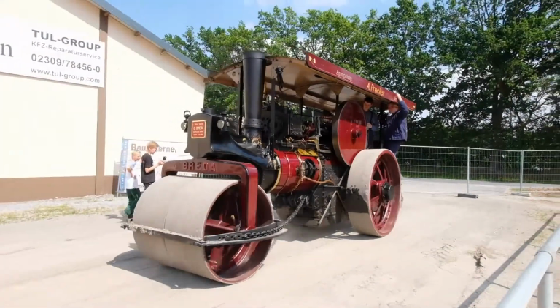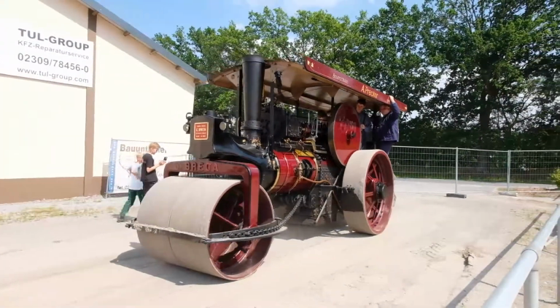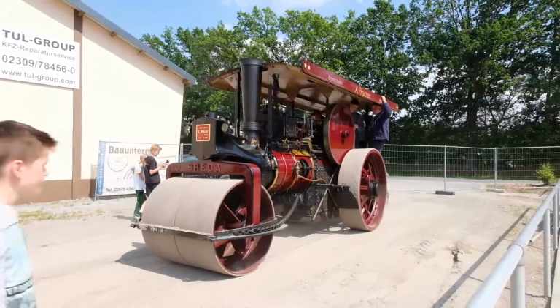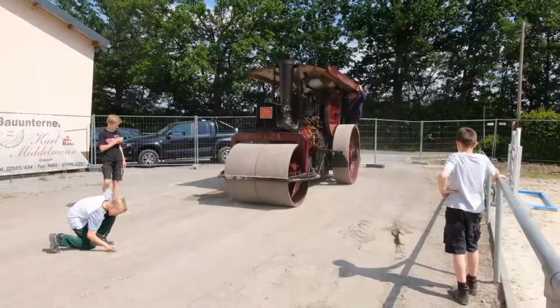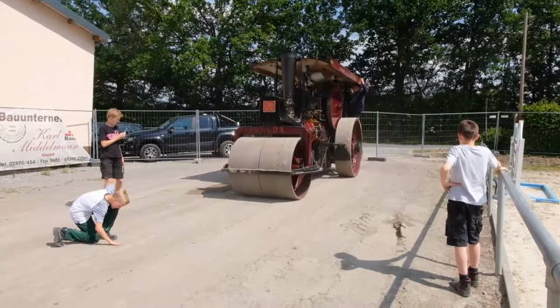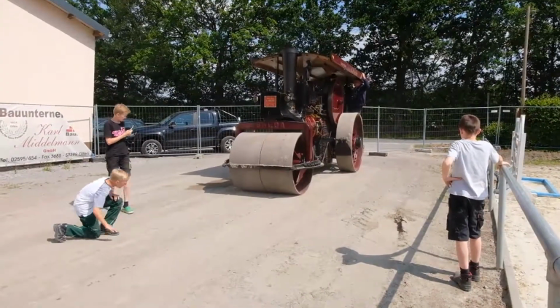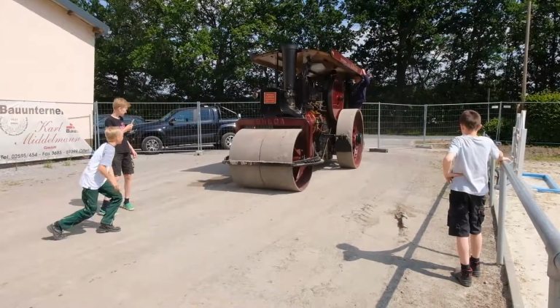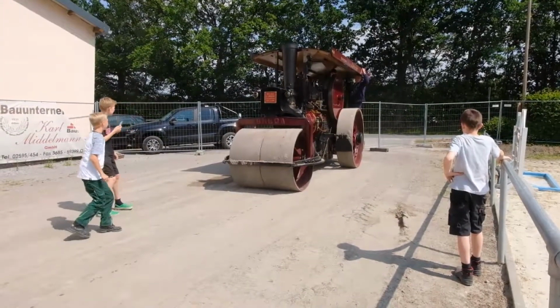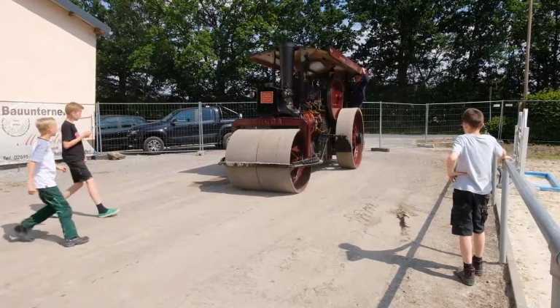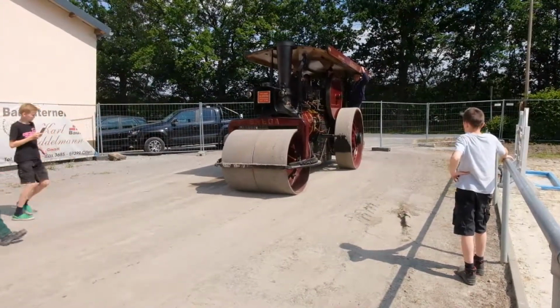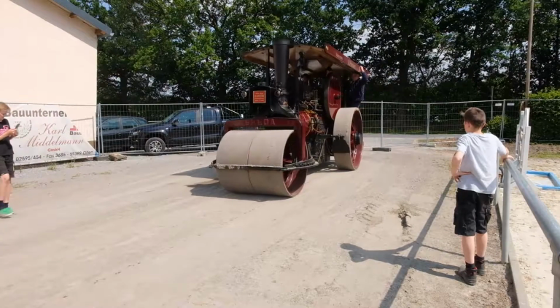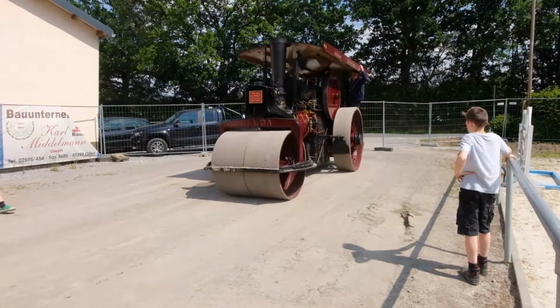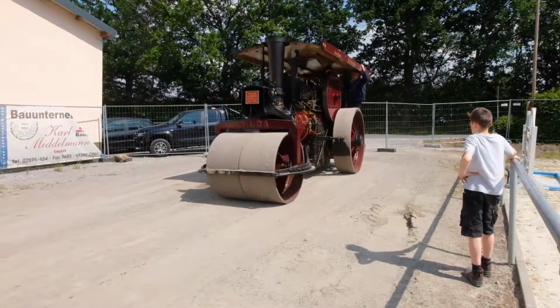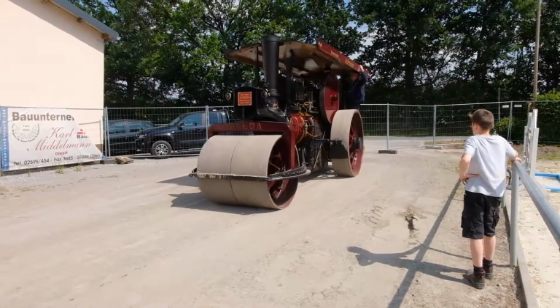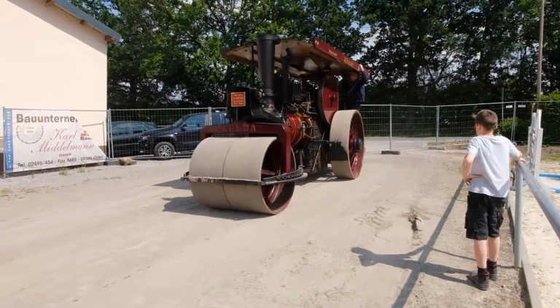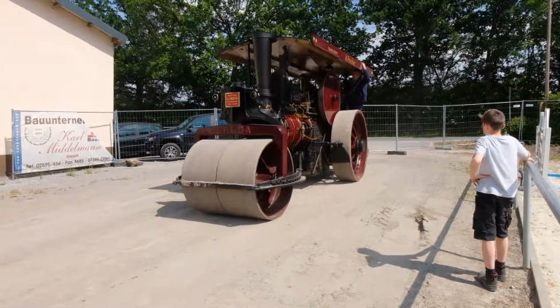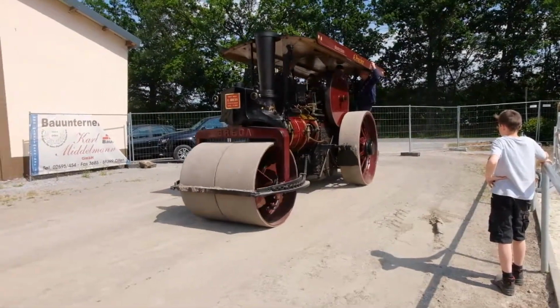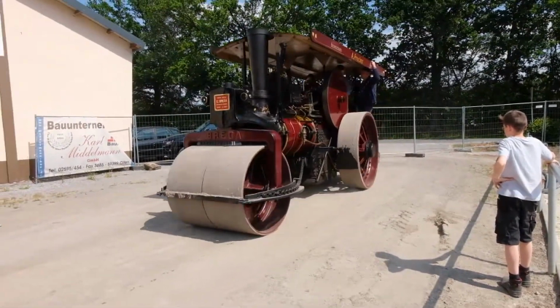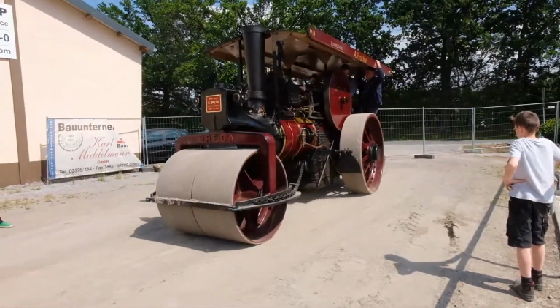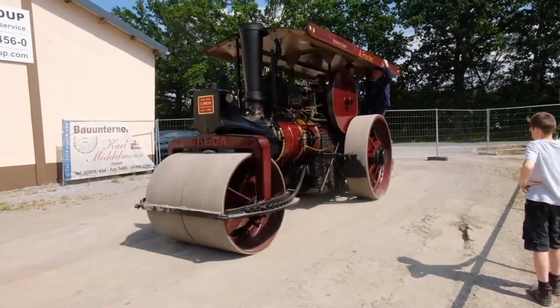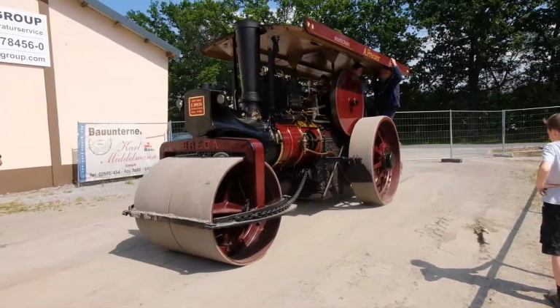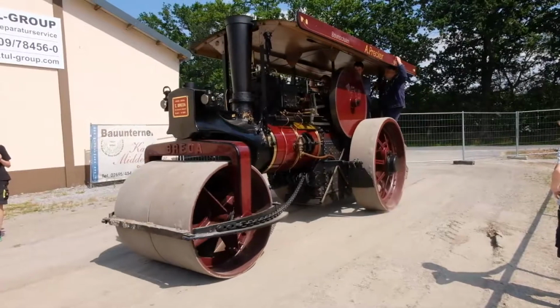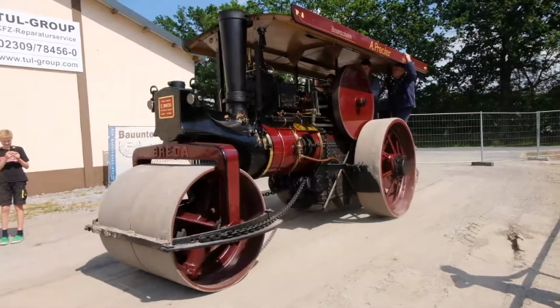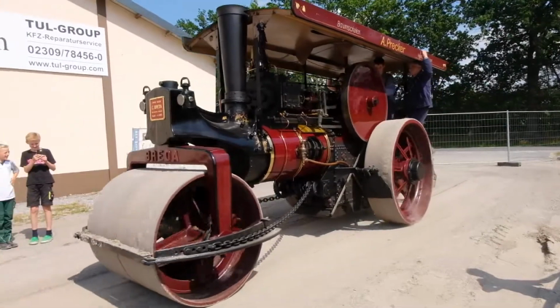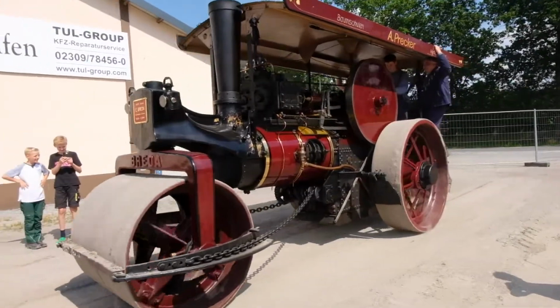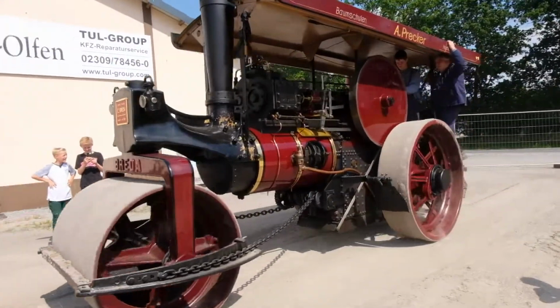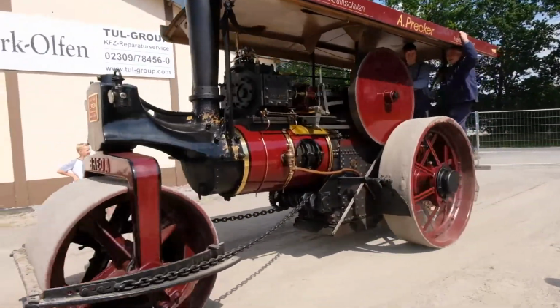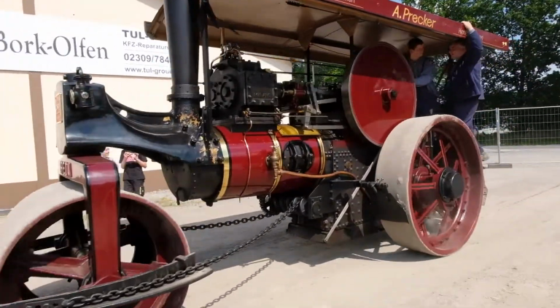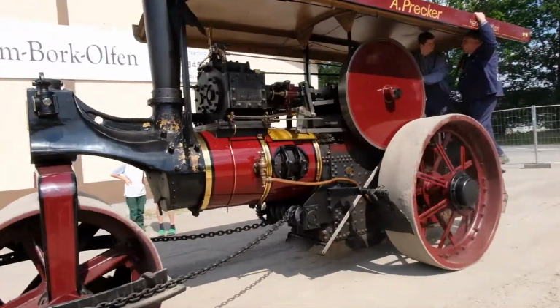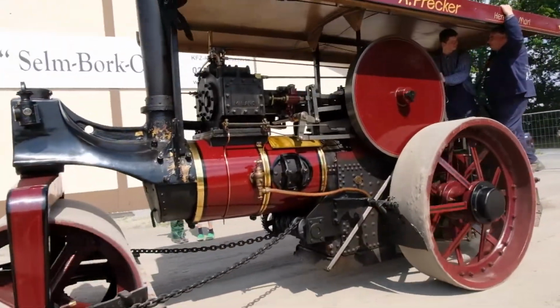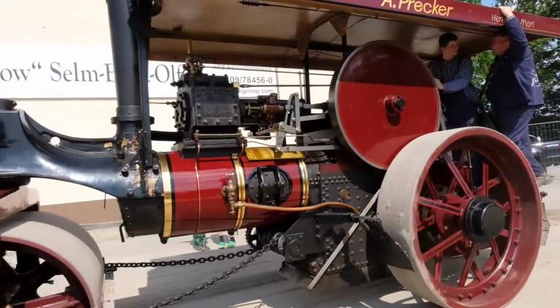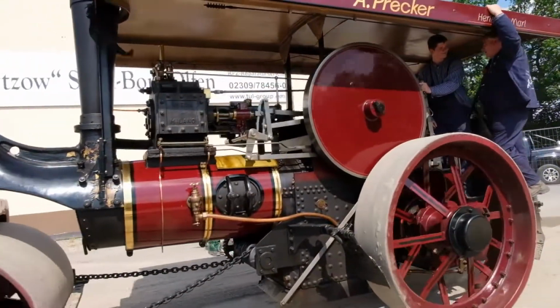The Breda locomobile was used by construction company Mohl in Alkmaar, Netherlands. Later it was sold to a museum at the Lower Rhine in Germany and remained there on display until 1995. Then Mr. Precker bought the Breda and rebuilt the road roller.